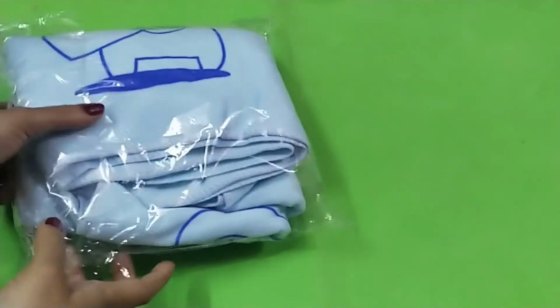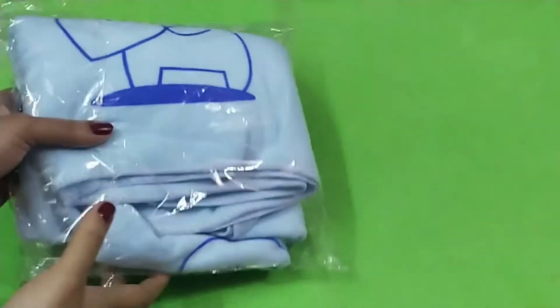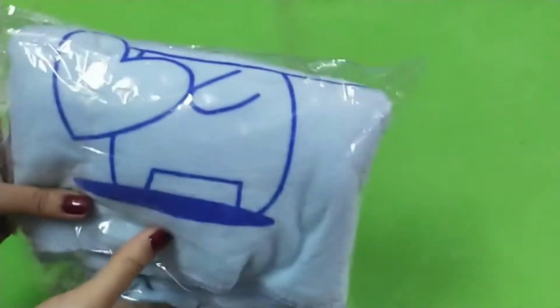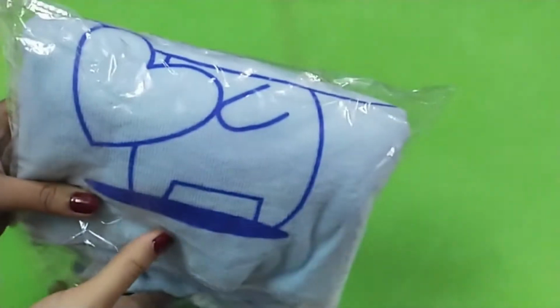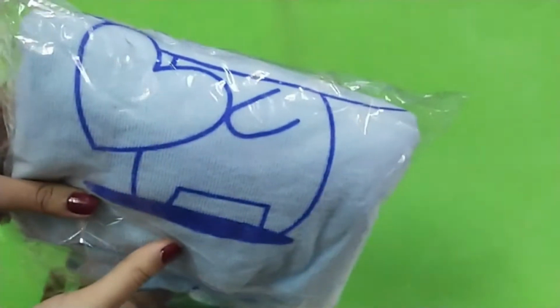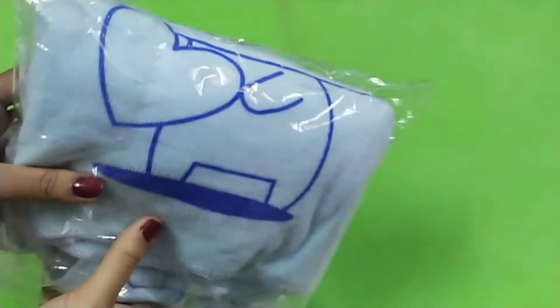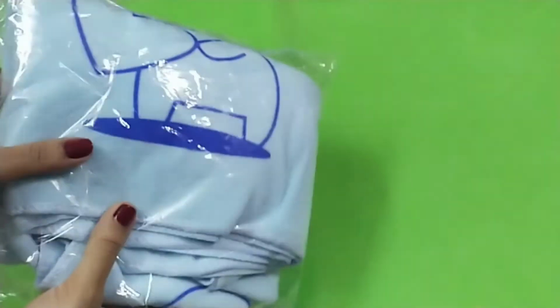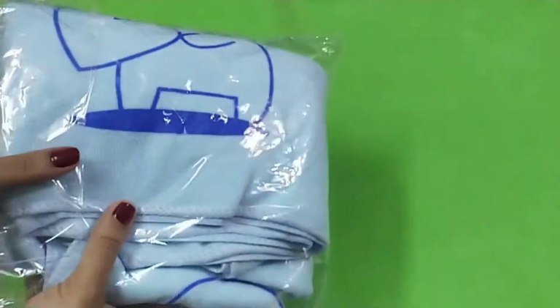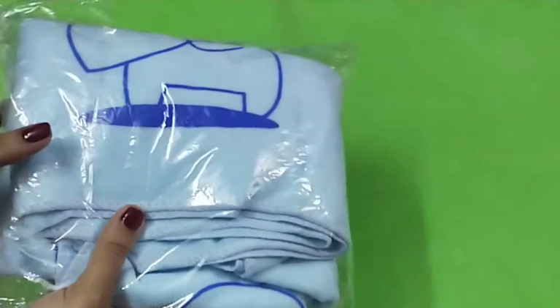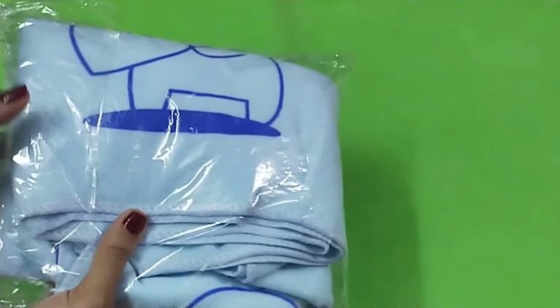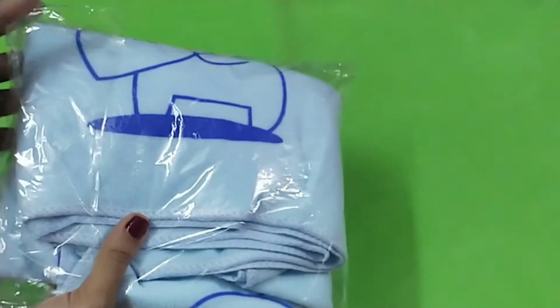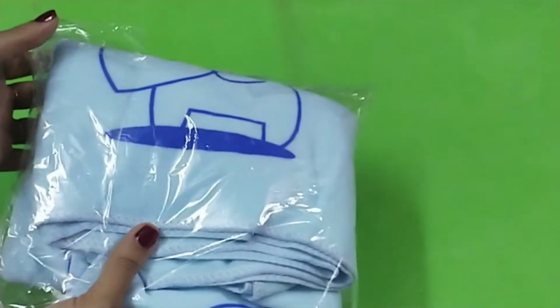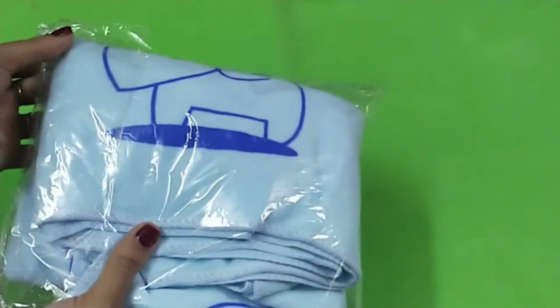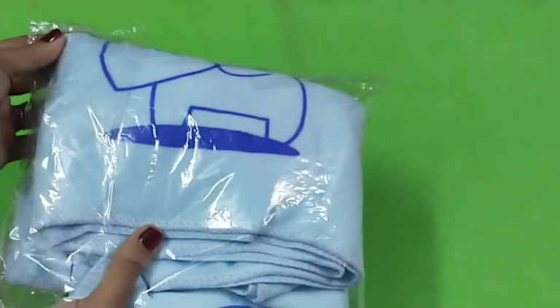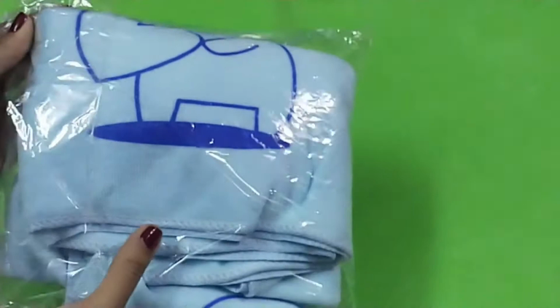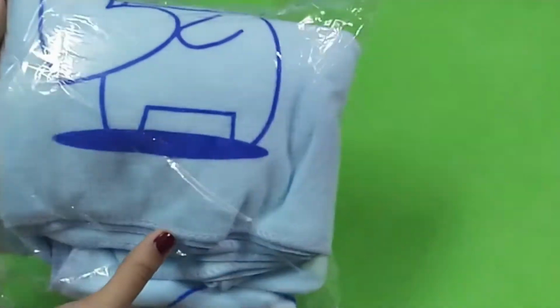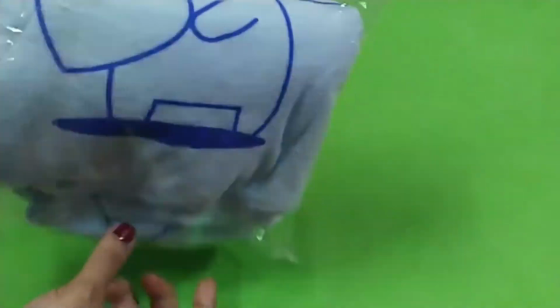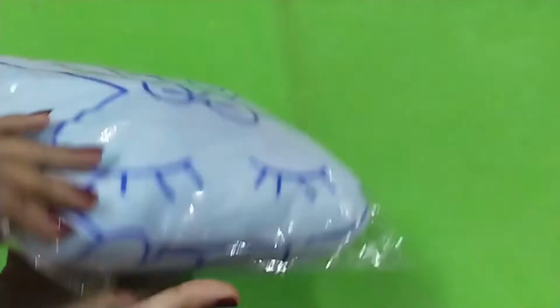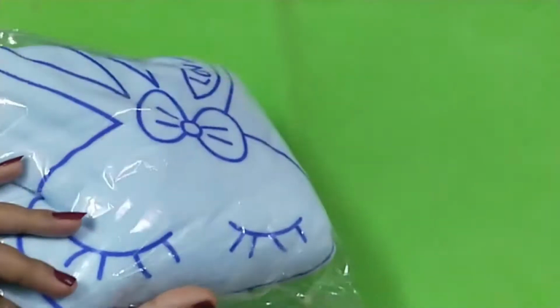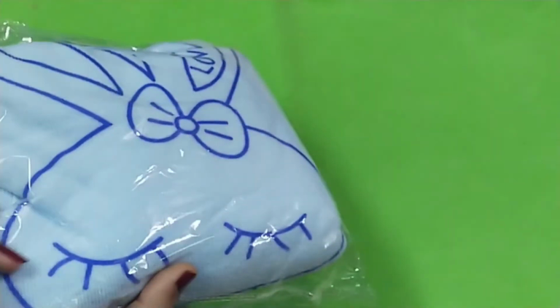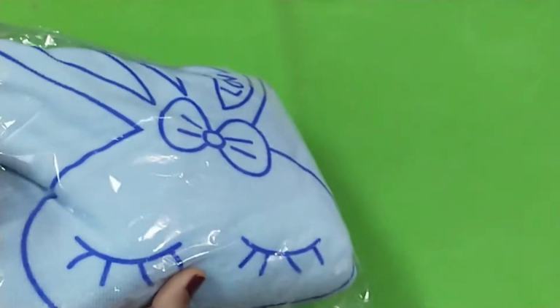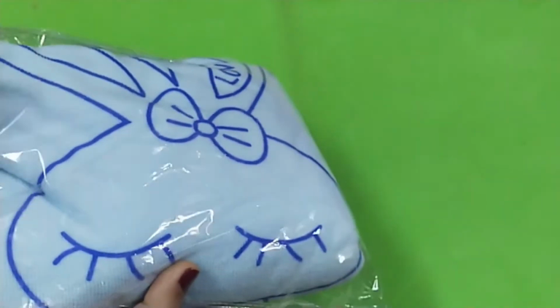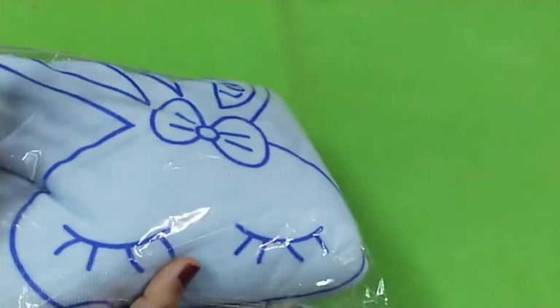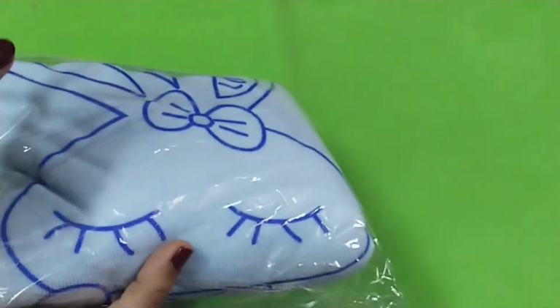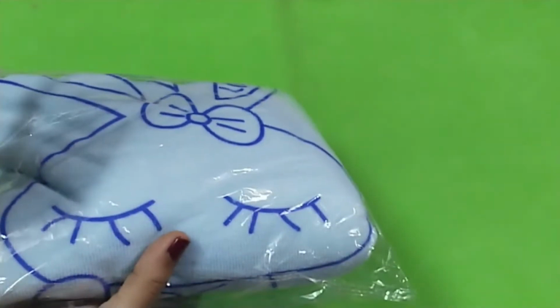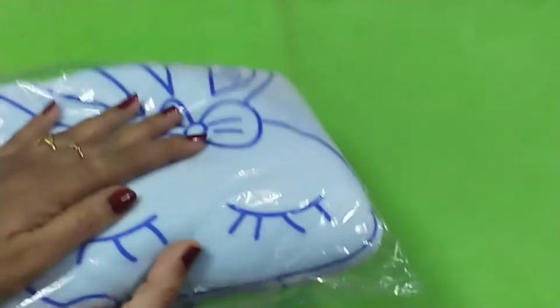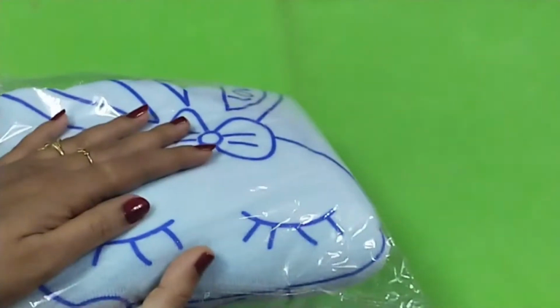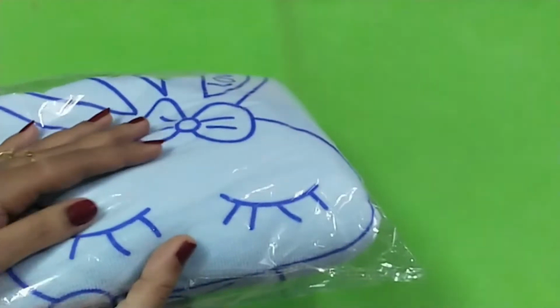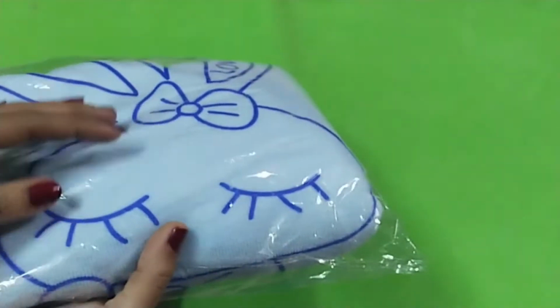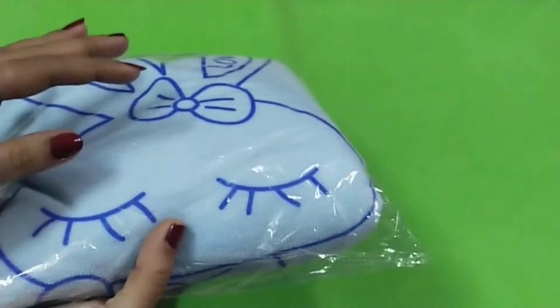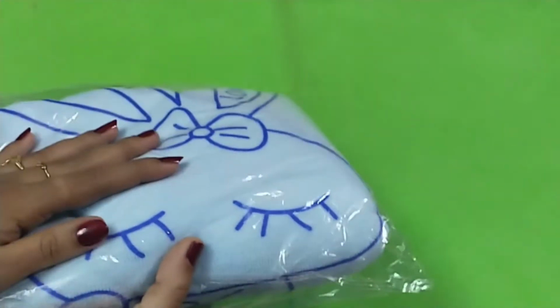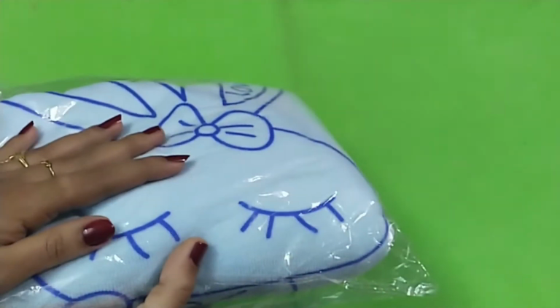Hello friends, welcome to Barb Store. In our Barb Store, we will see a very useful product. This is what we are talking about.